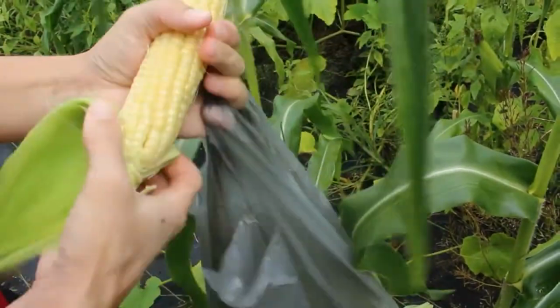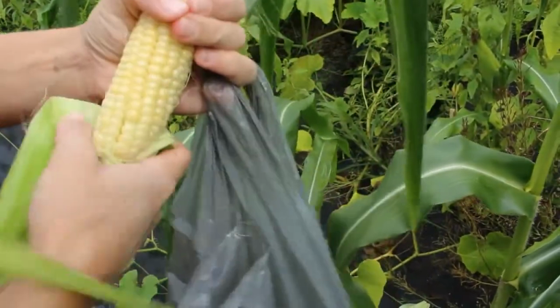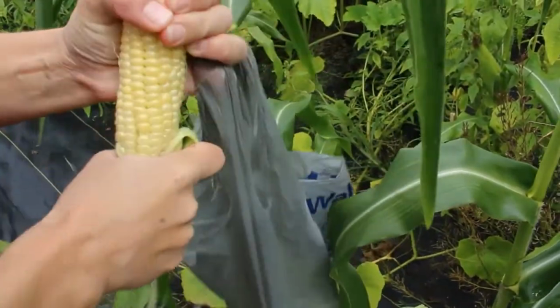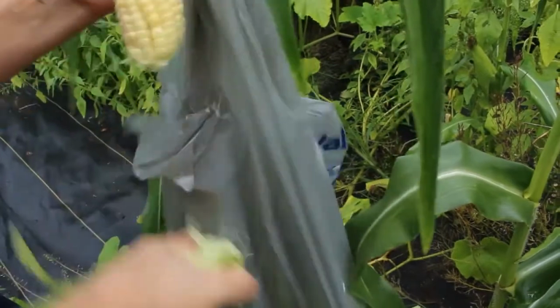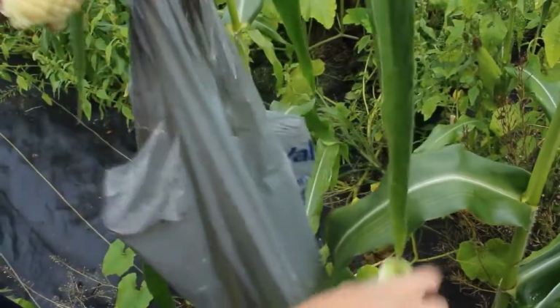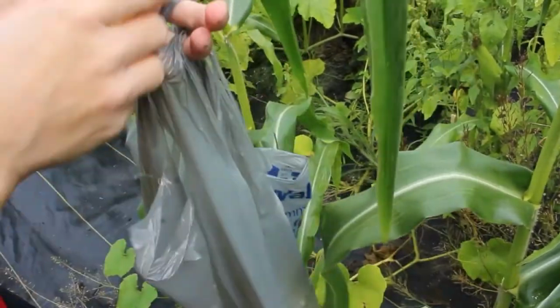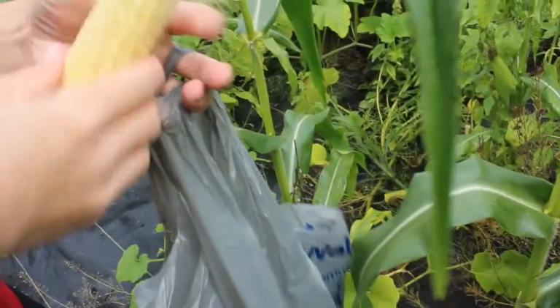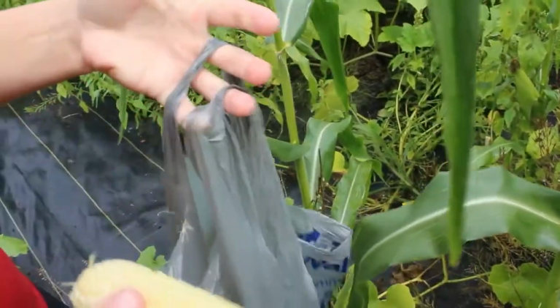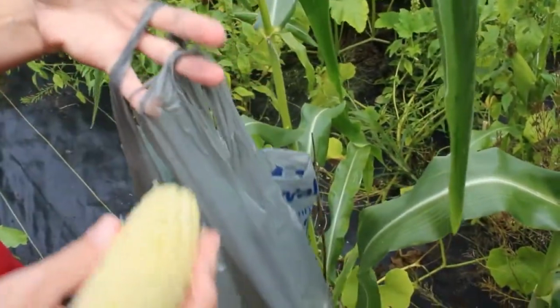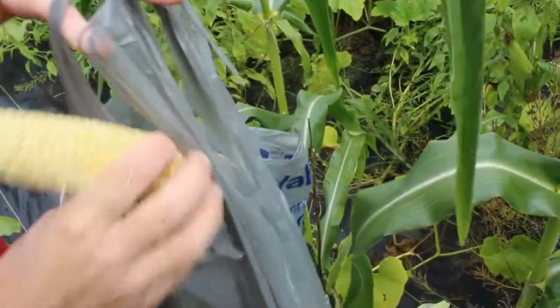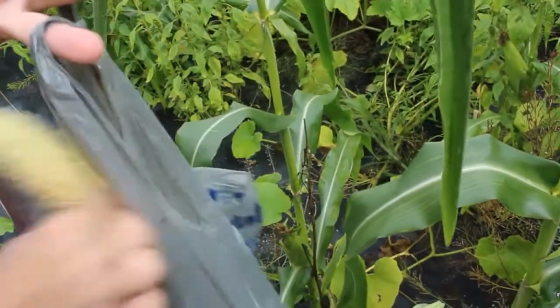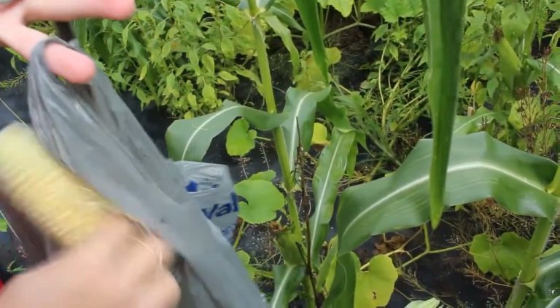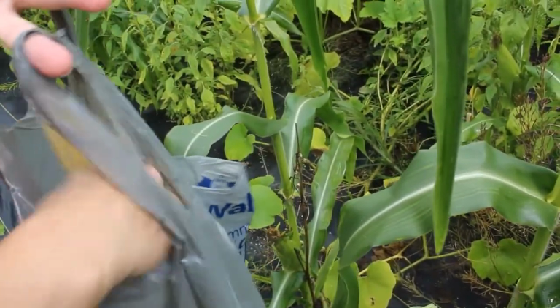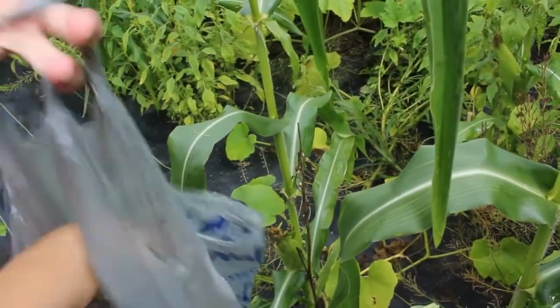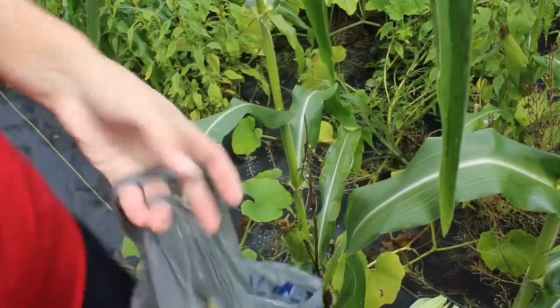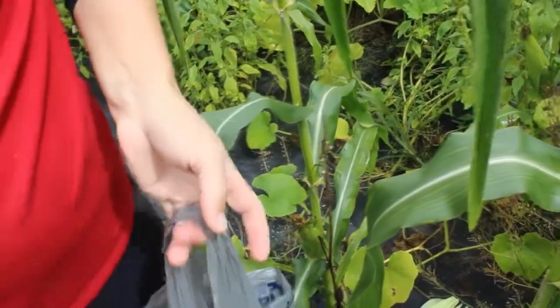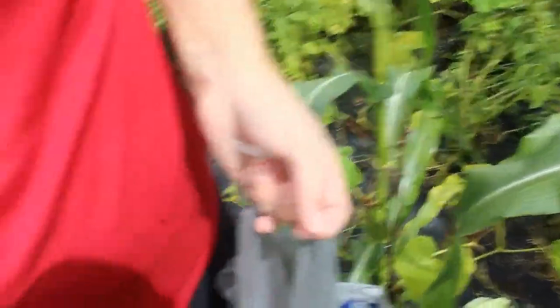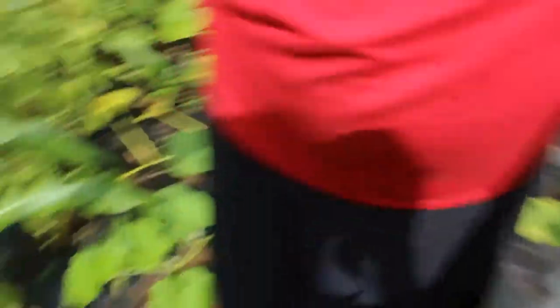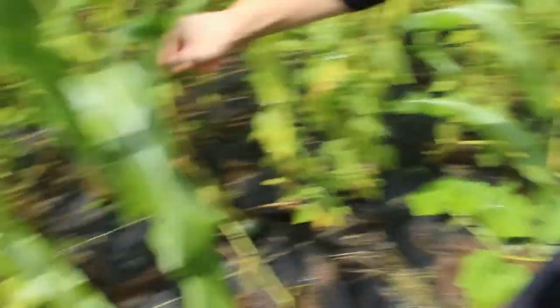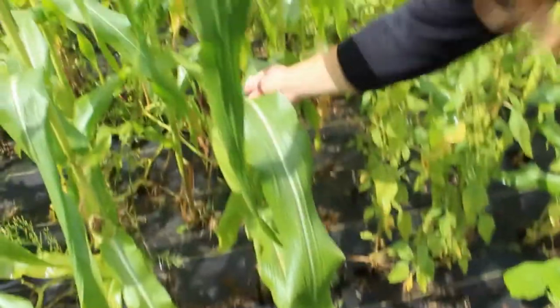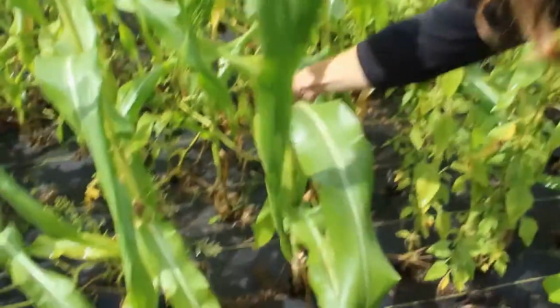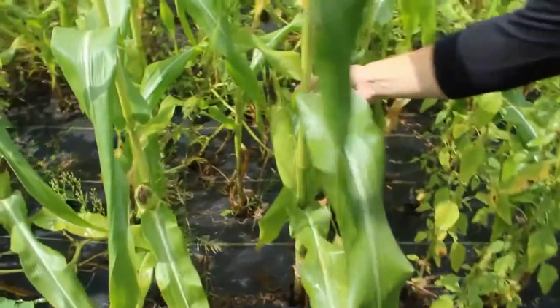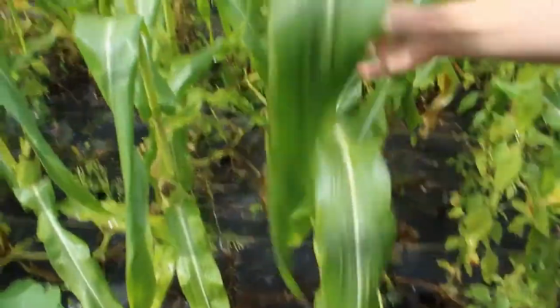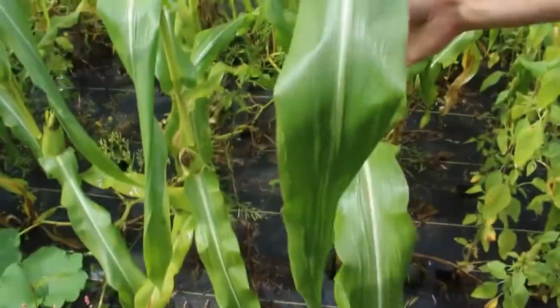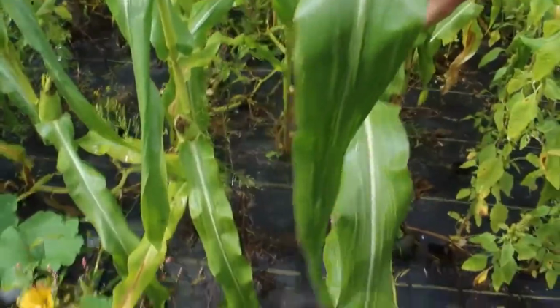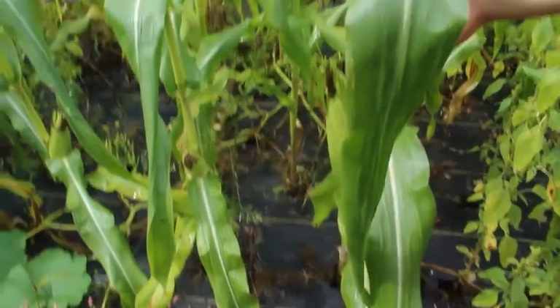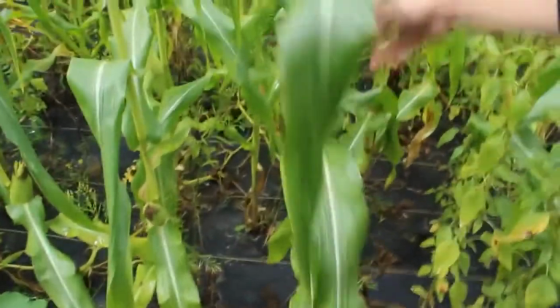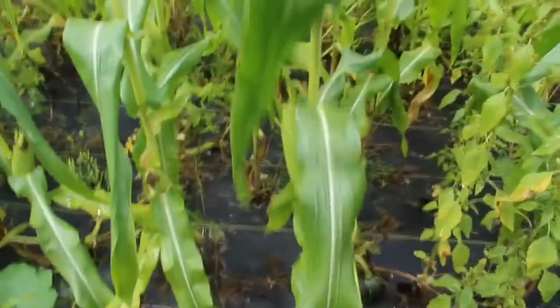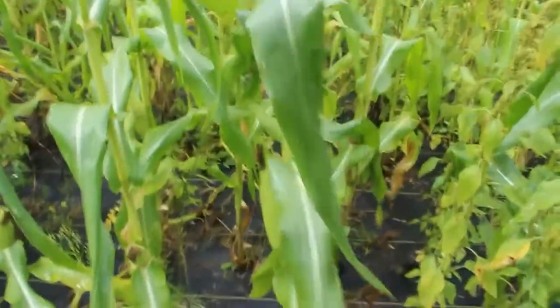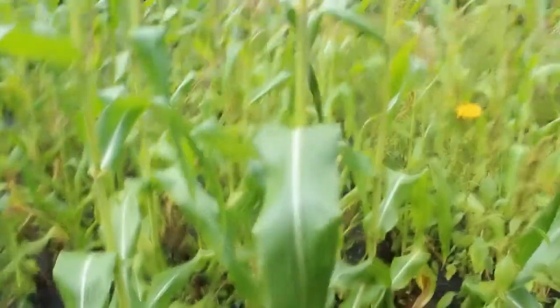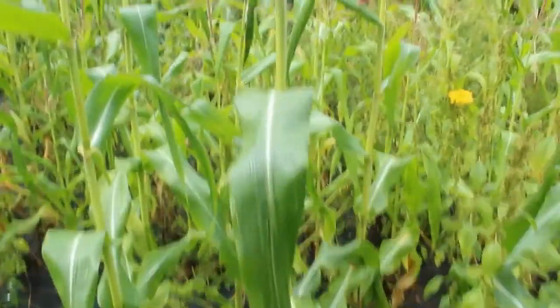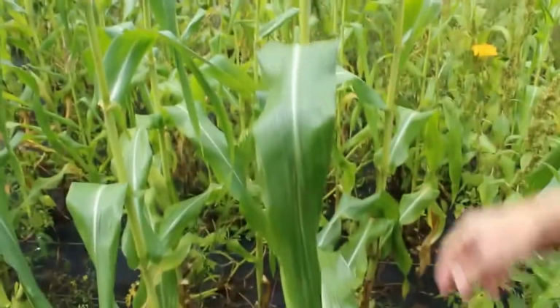So this is our Cafe corn — it's a little bit ahead of our other corn. We're still waiting on some of these ones. Actually, the last few rows are our Allure corn.